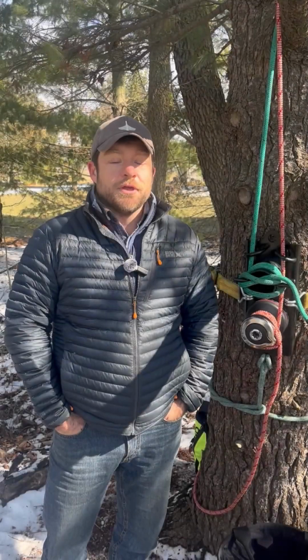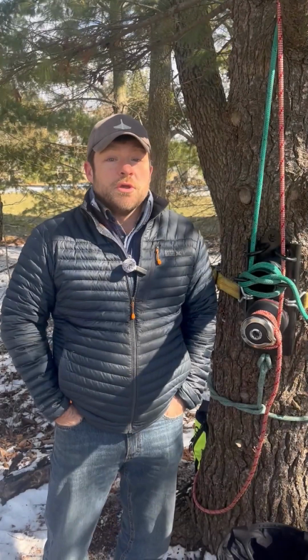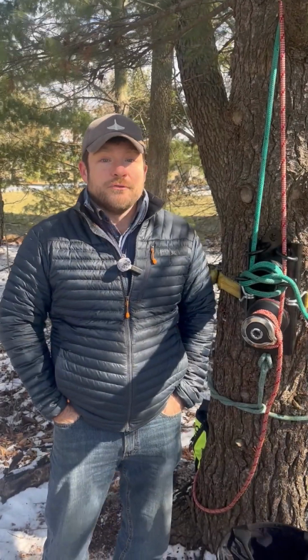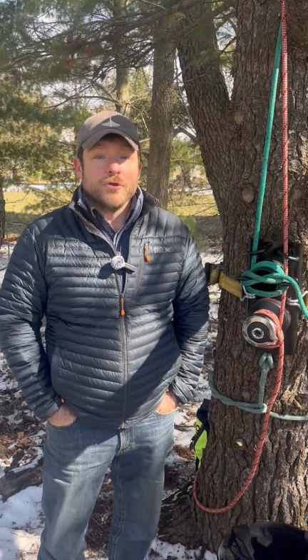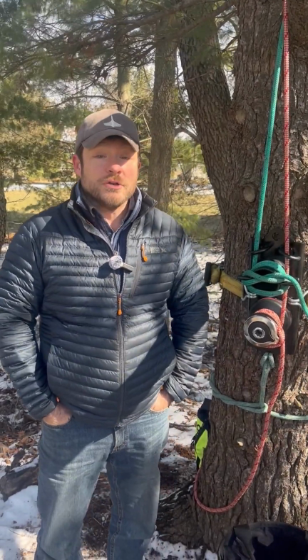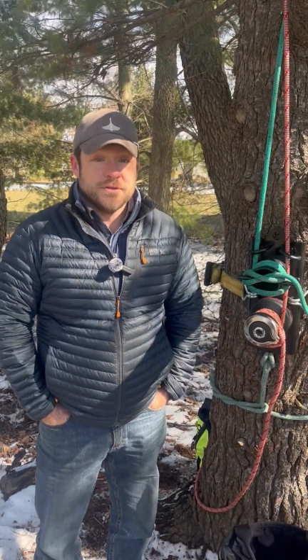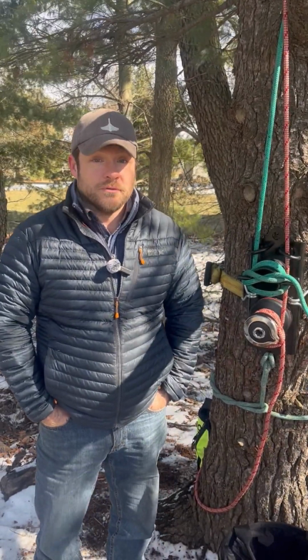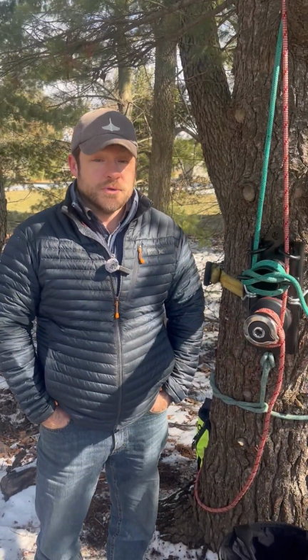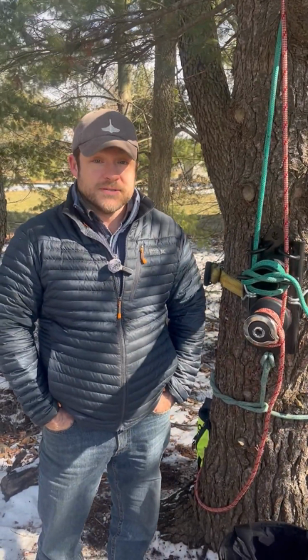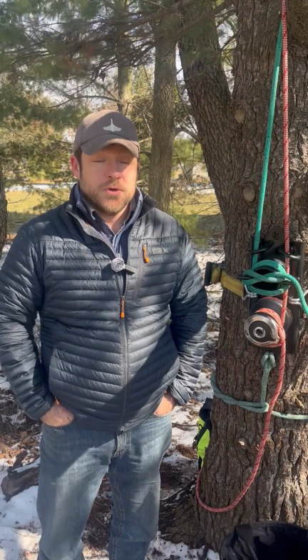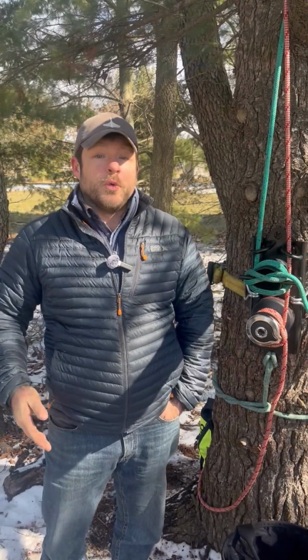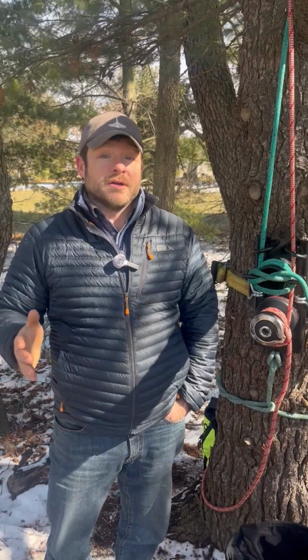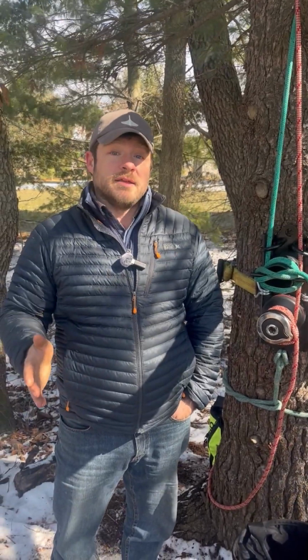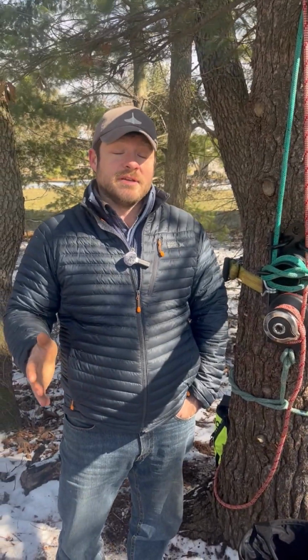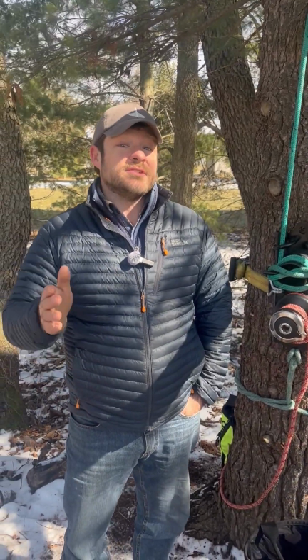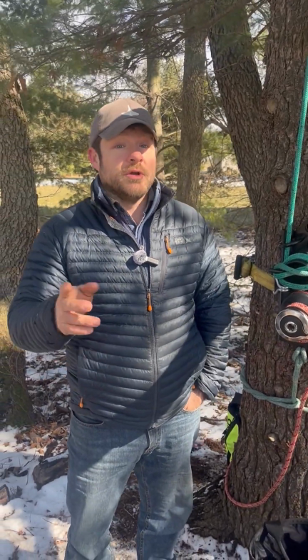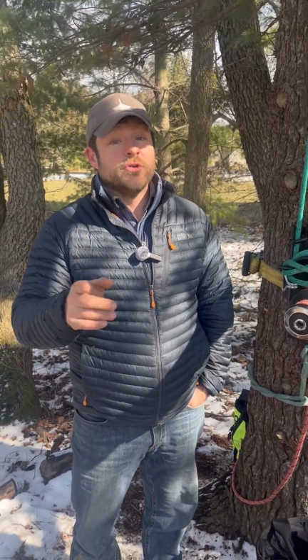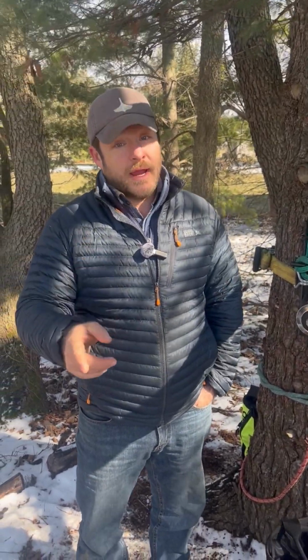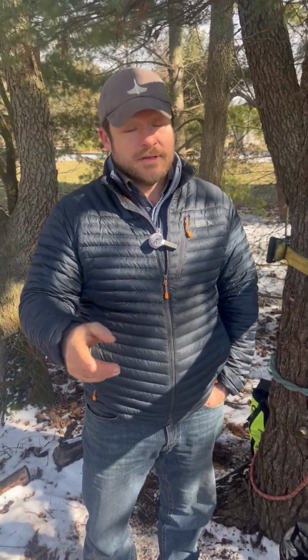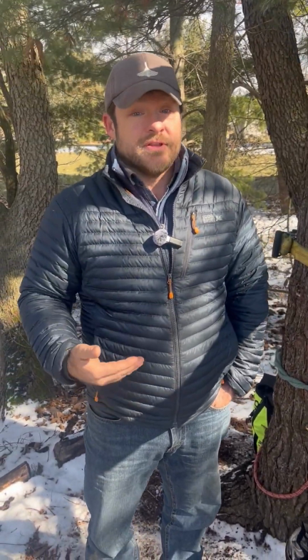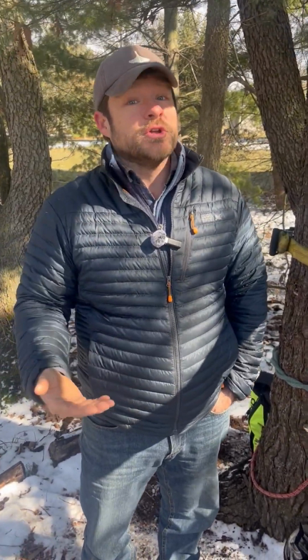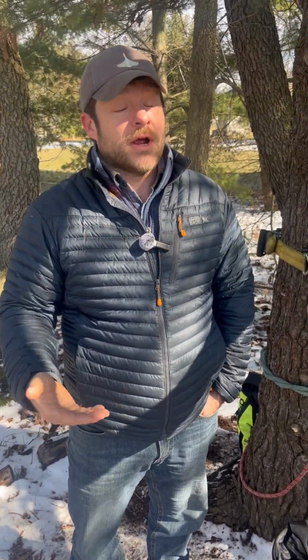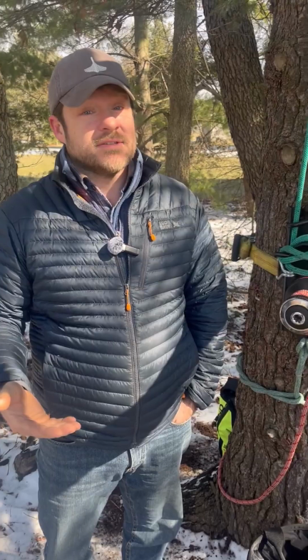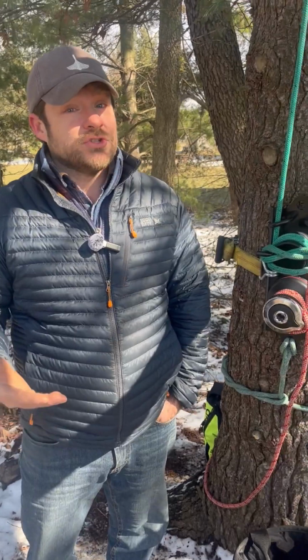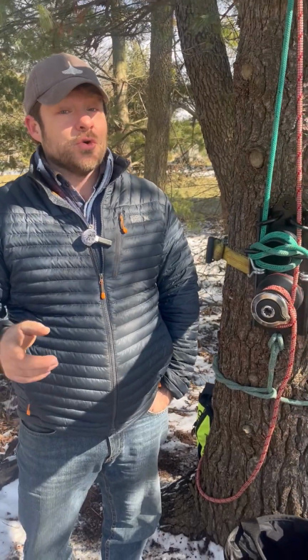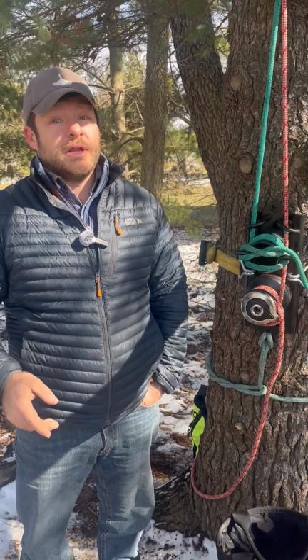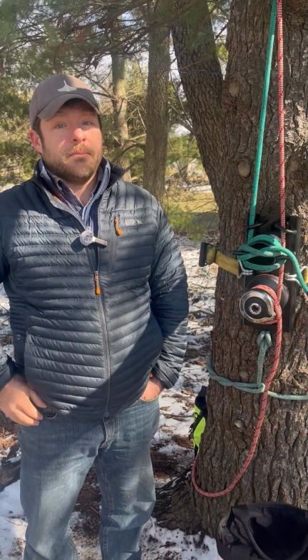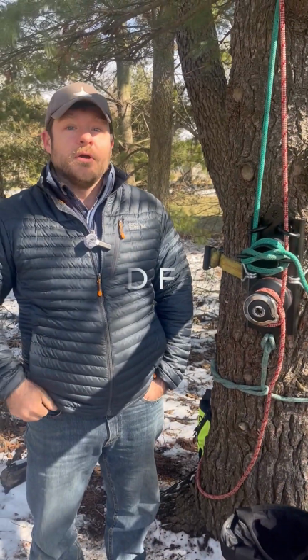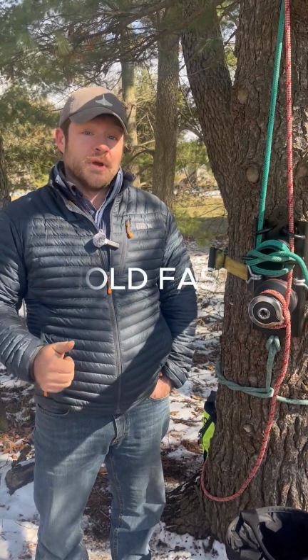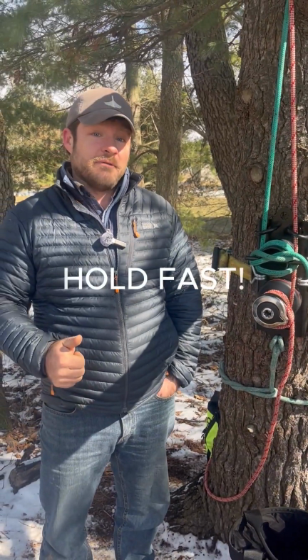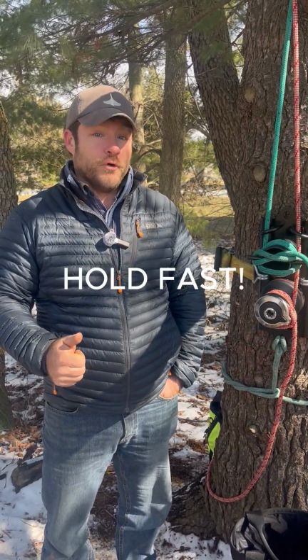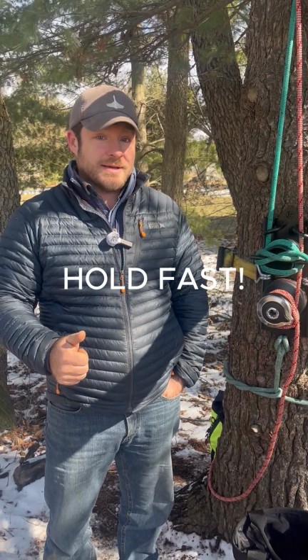Thank you again for your interest in the Holdfast rigging system. We are excited to get this tool into your hands so that you can share how this is going to change your rigging game. Rig safe, hold fast.